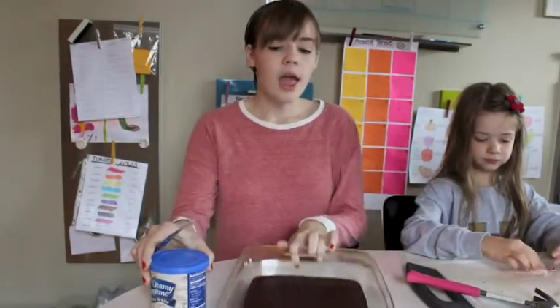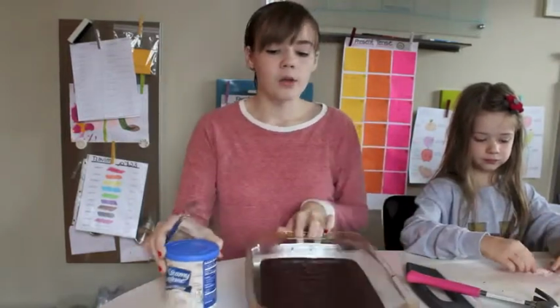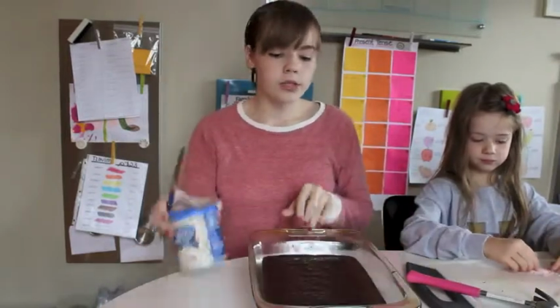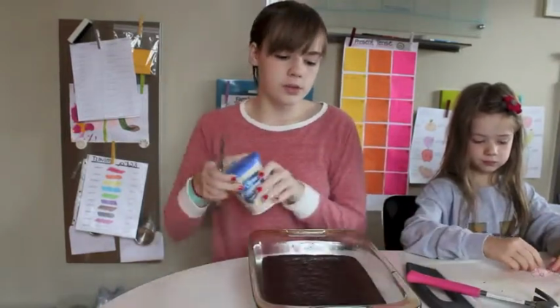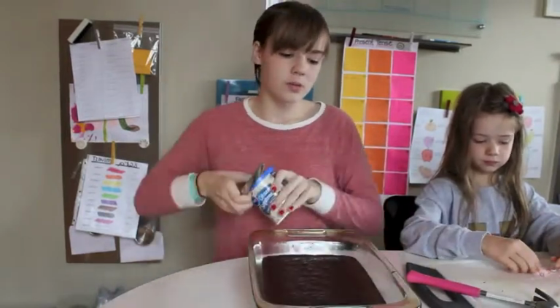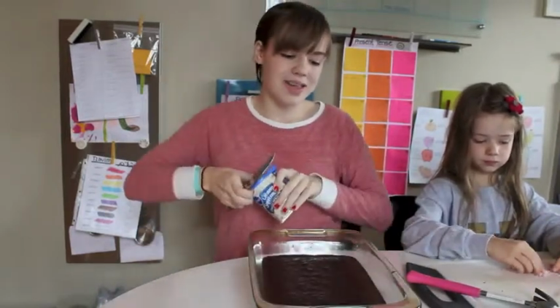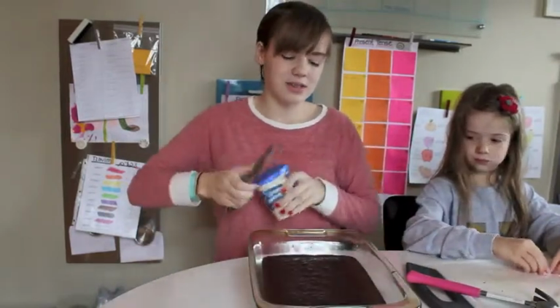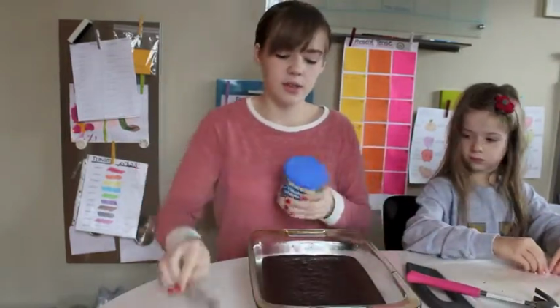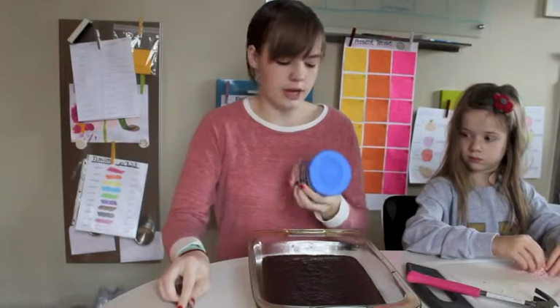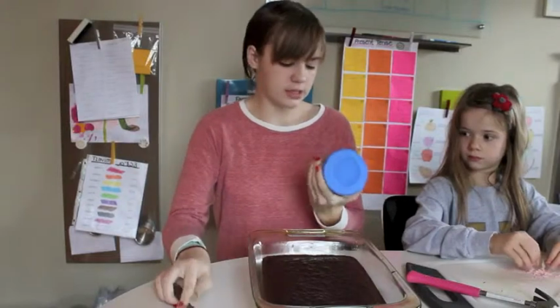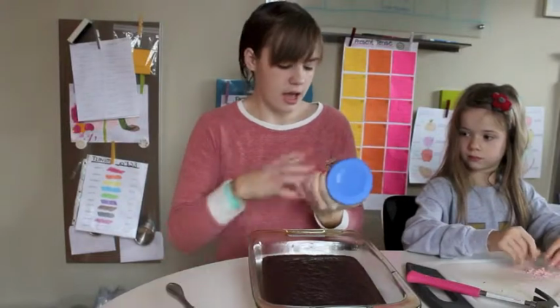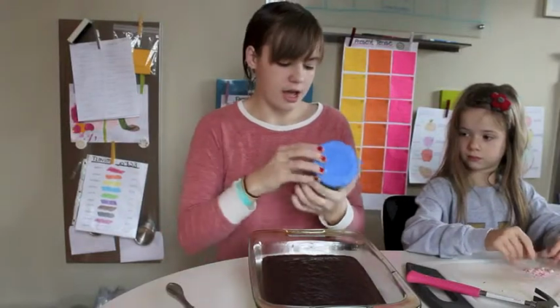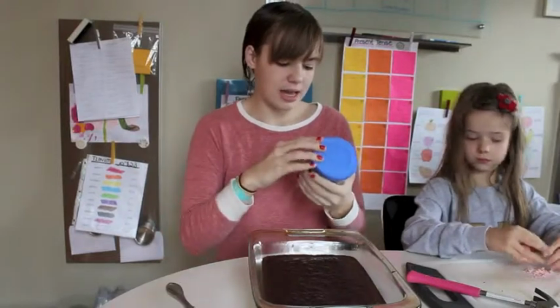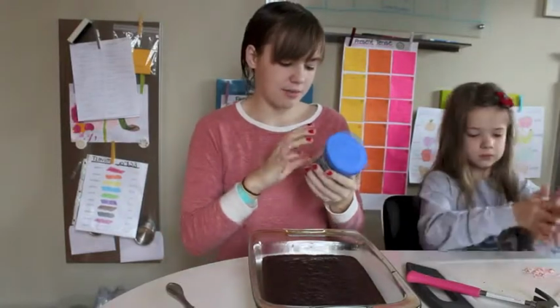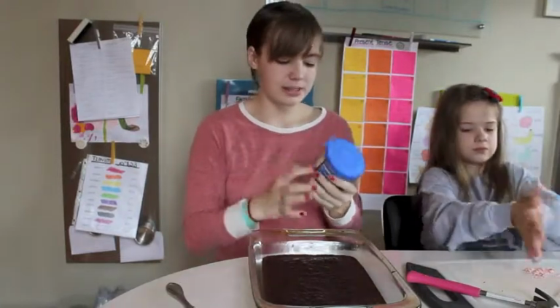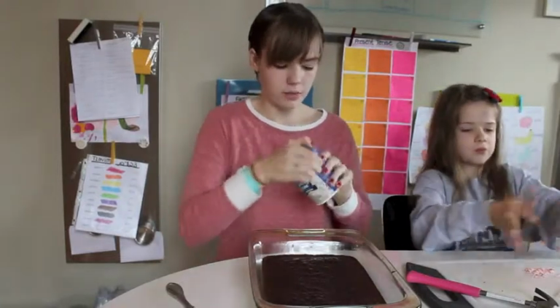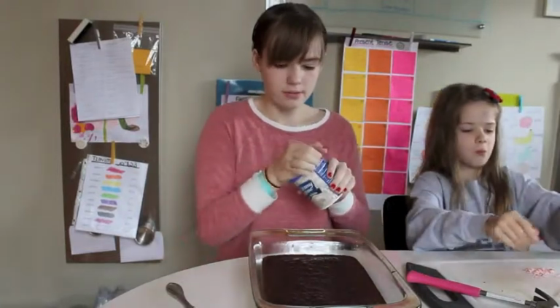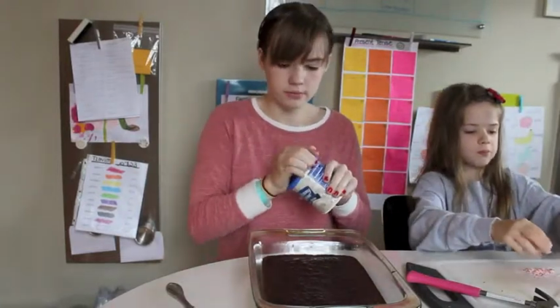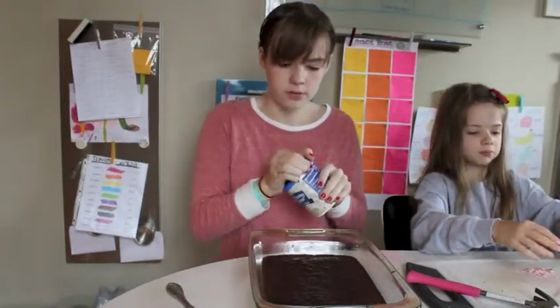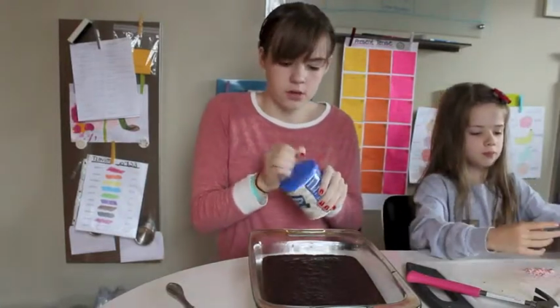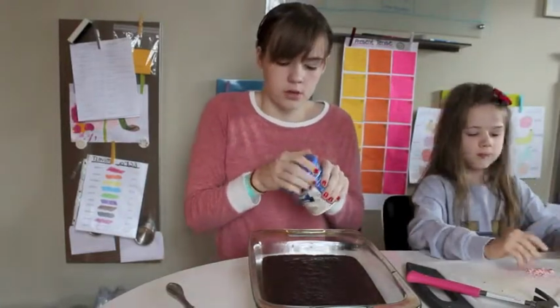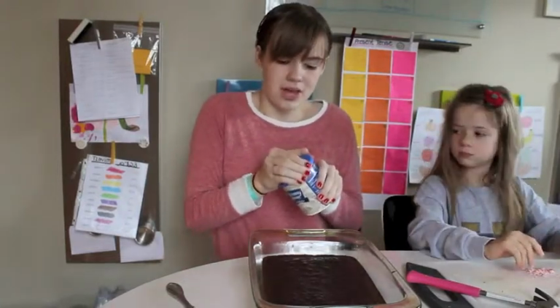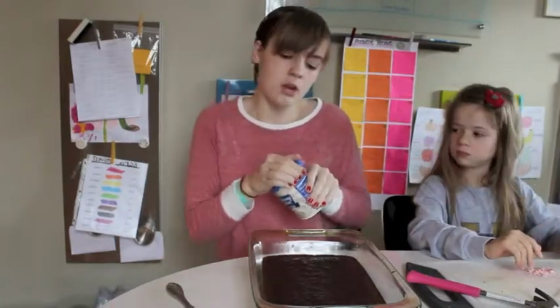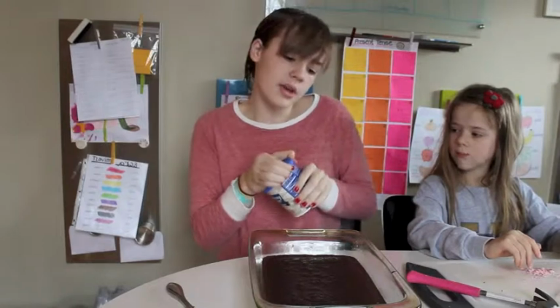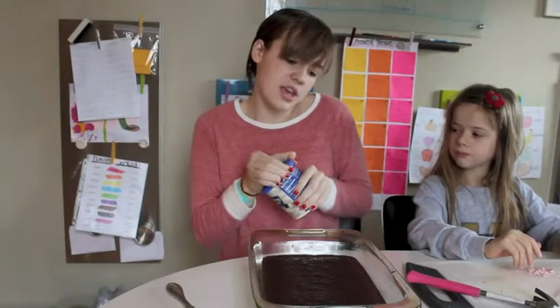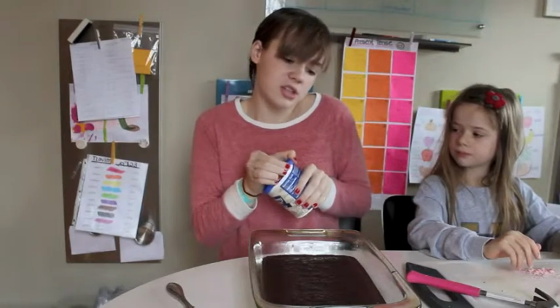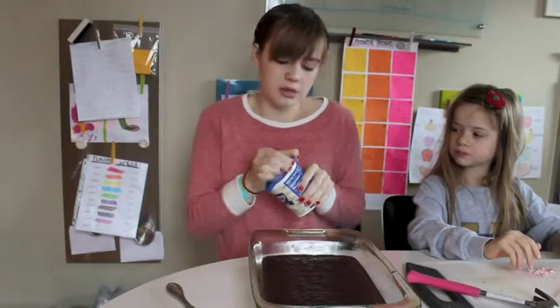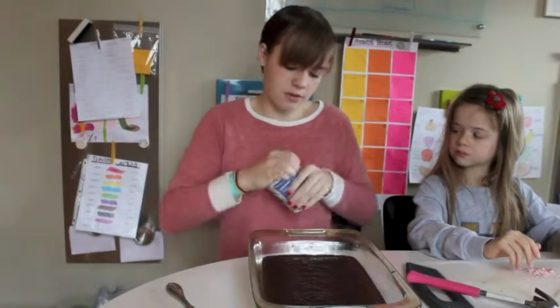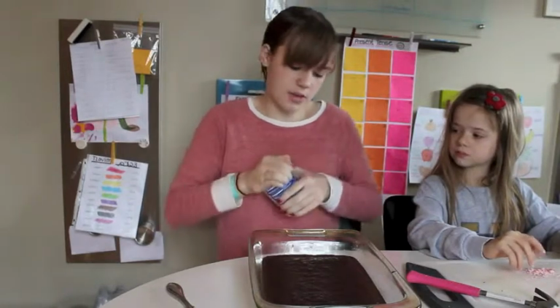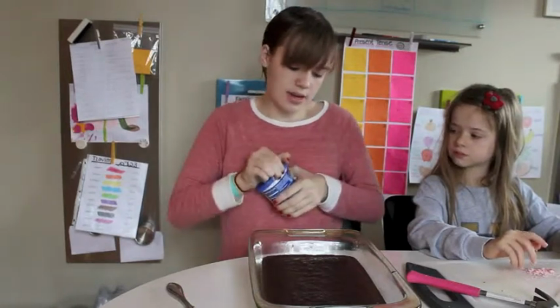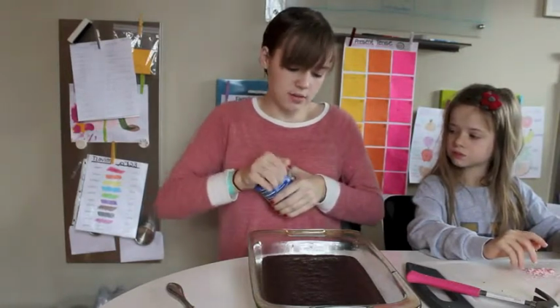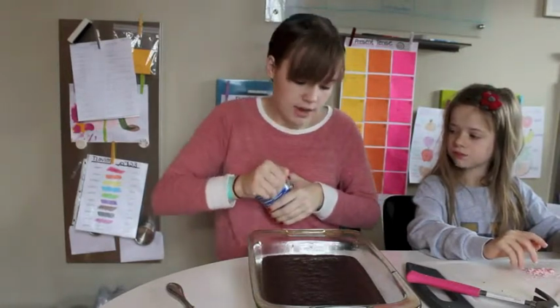And we're just going to ice the brownies. I just have classic white frosting. You can choose however thick you want it — it doesn't really matter.